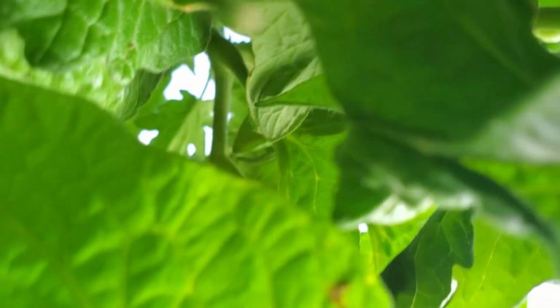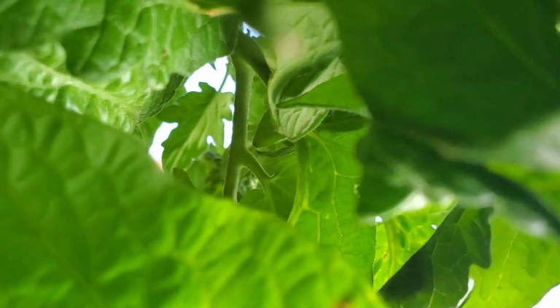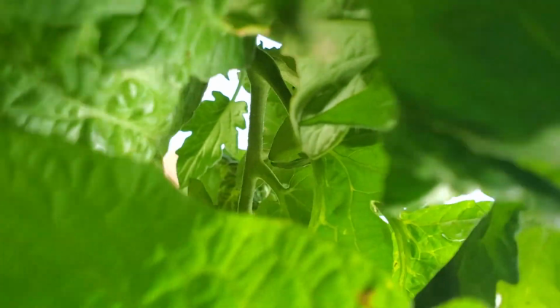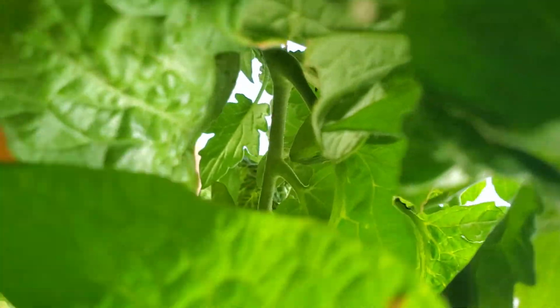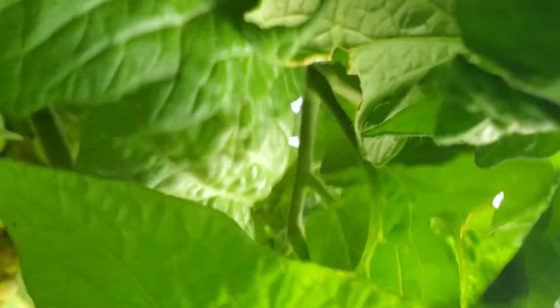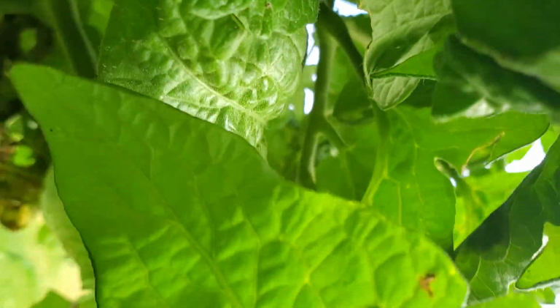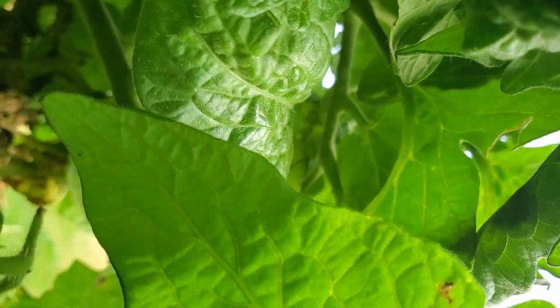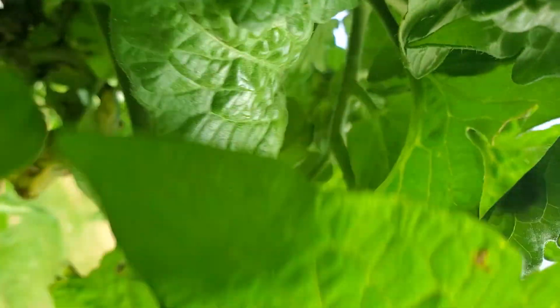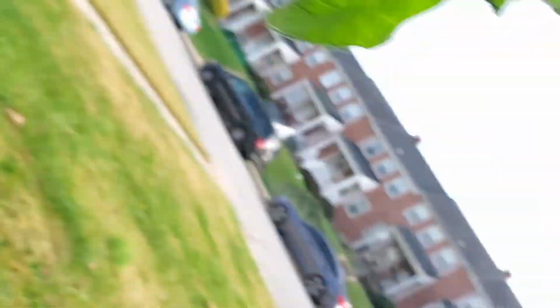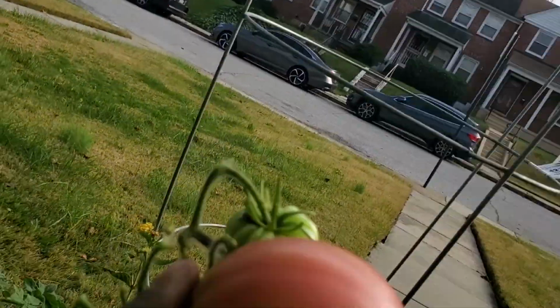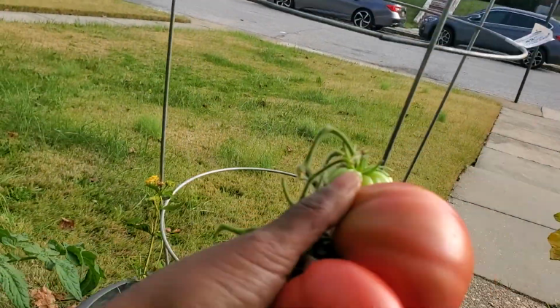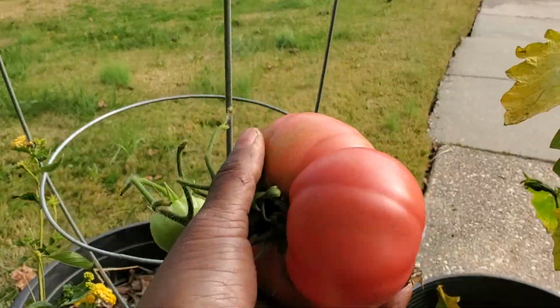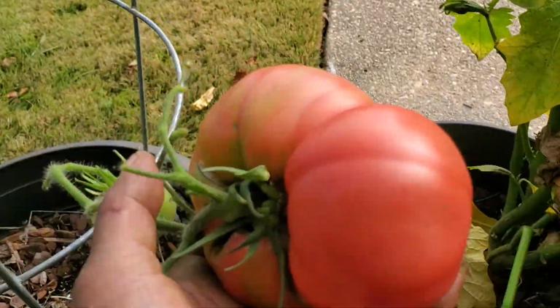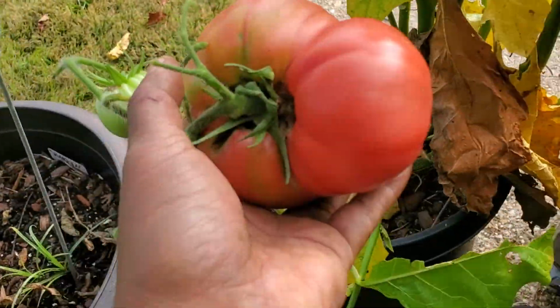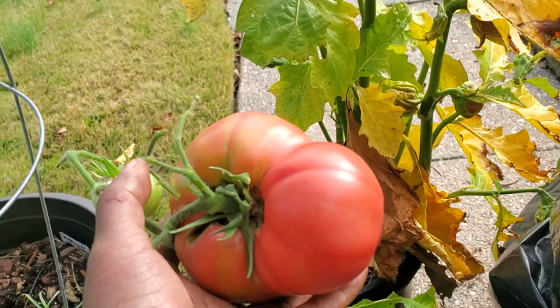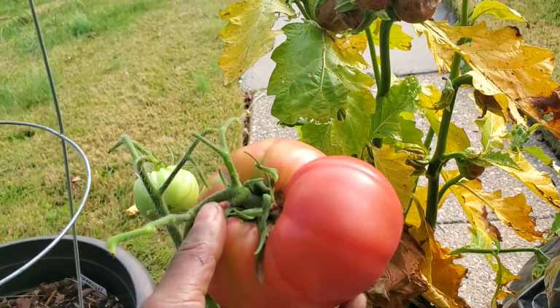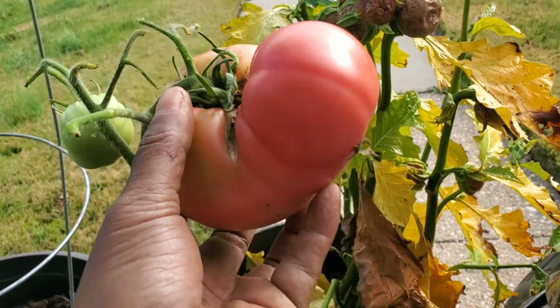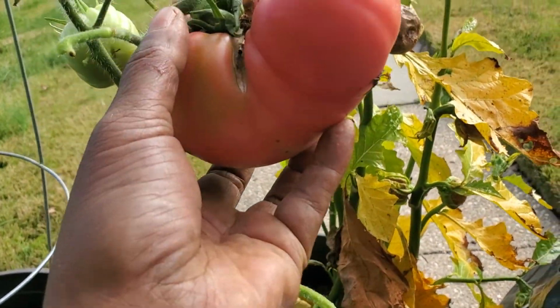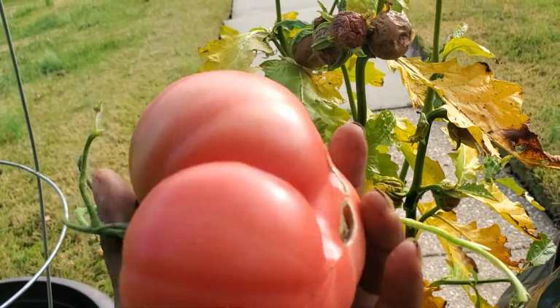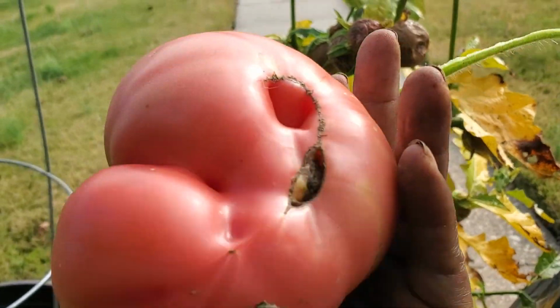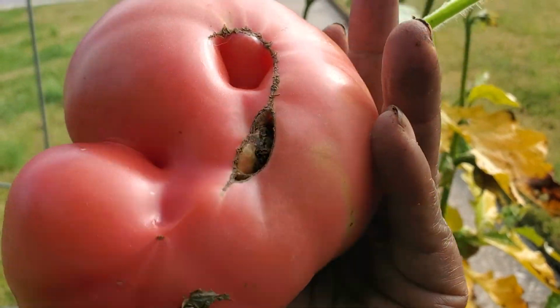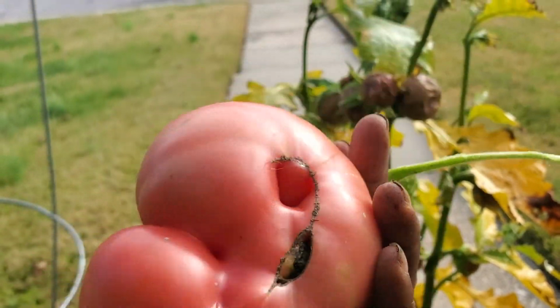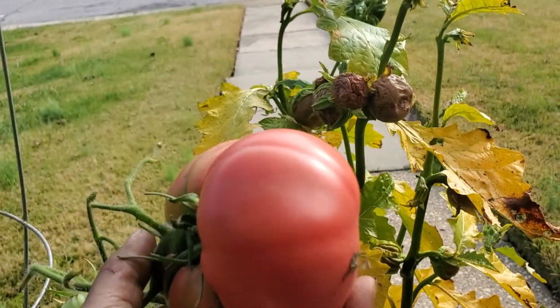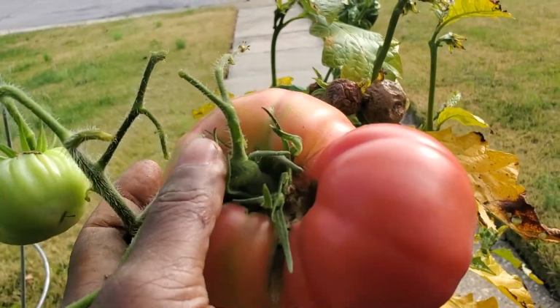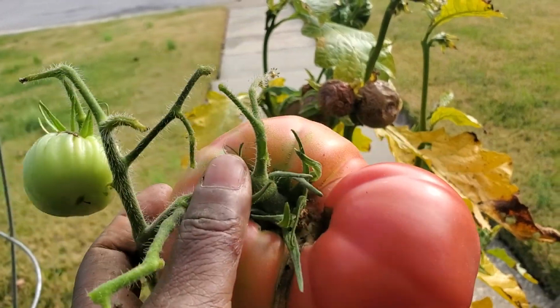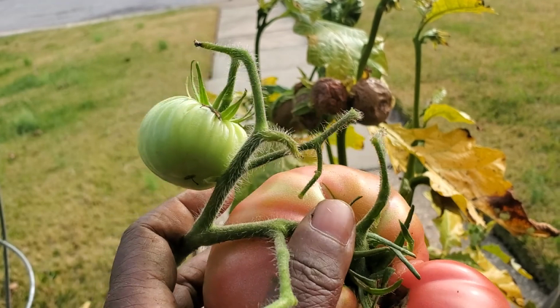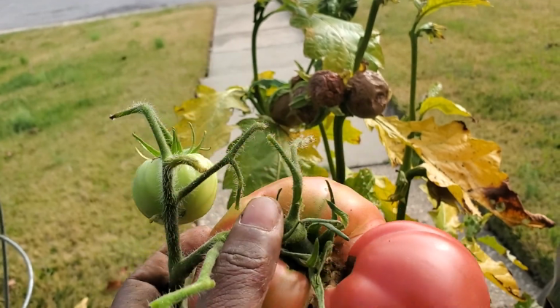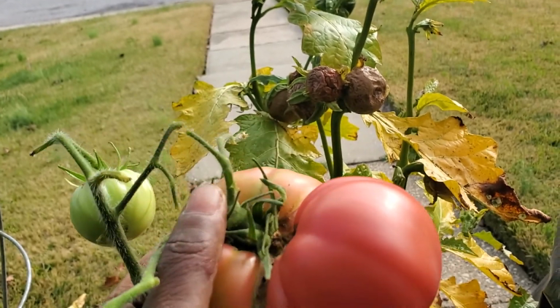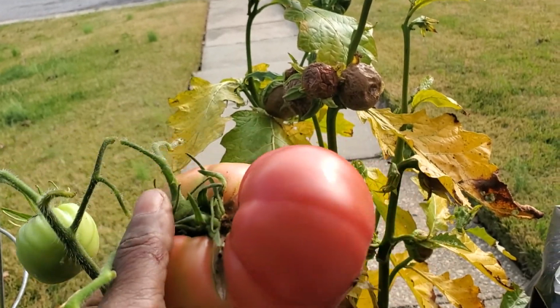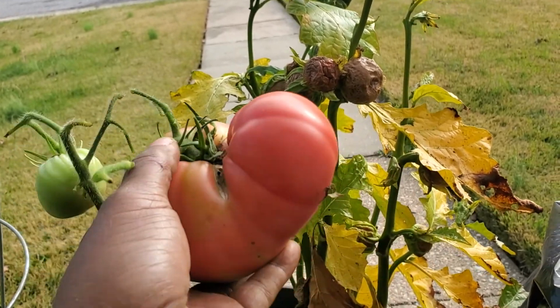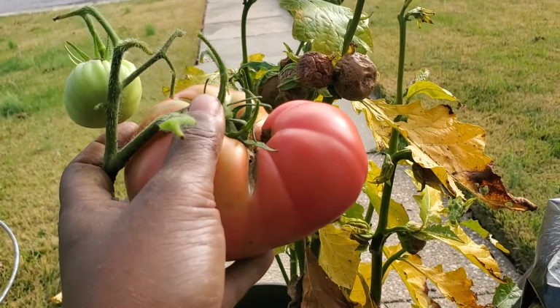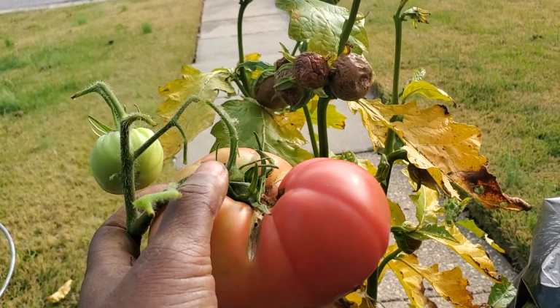Wait a minute — get it out. Look at that. A big red tomato. This is looking good y'all. I don't even know what cultivar this is, I've got to check. I'll let you guys know in another video.